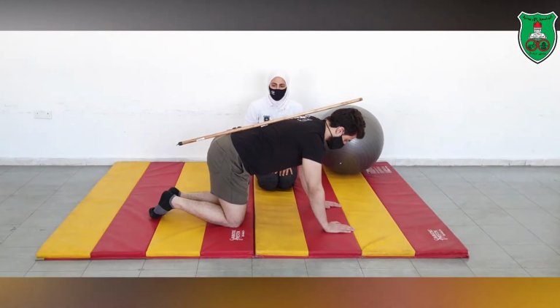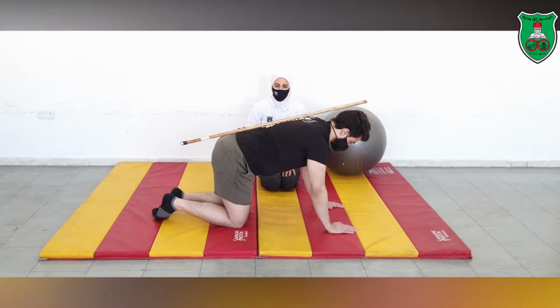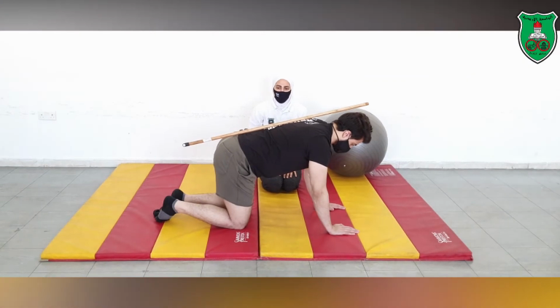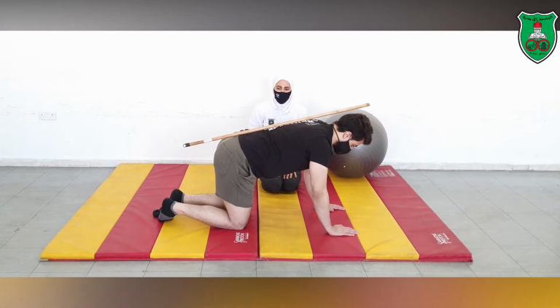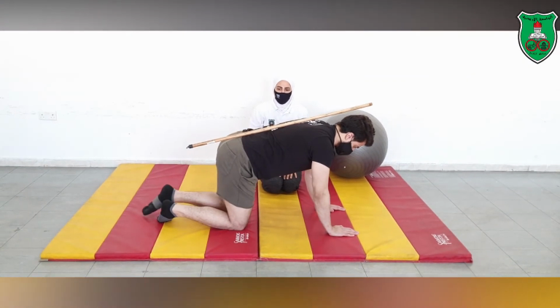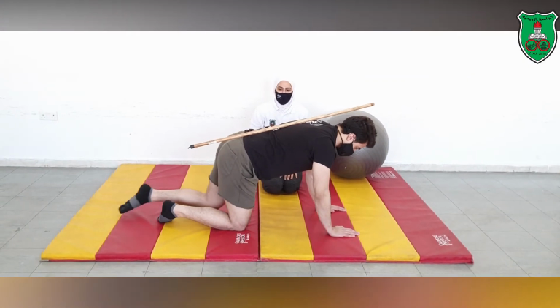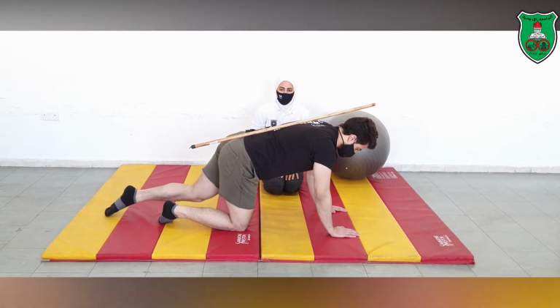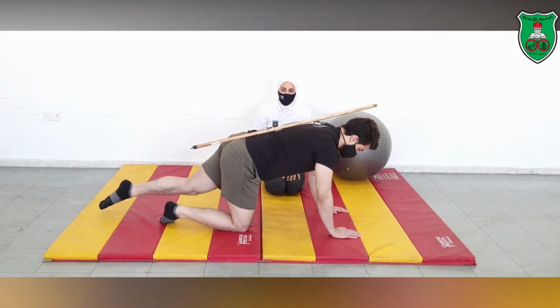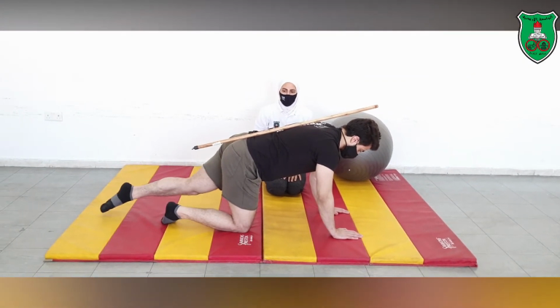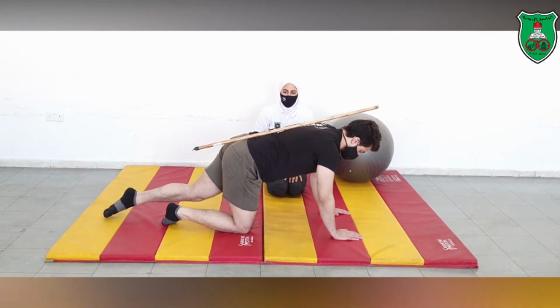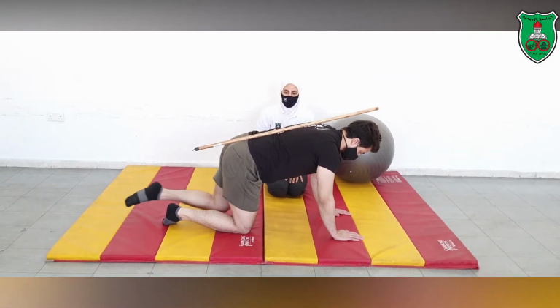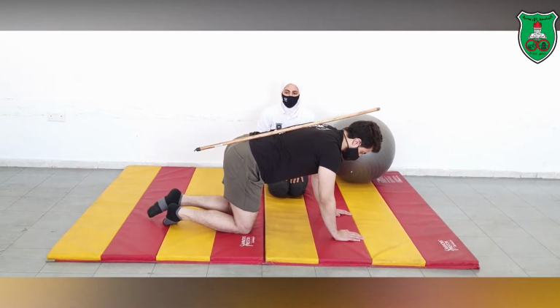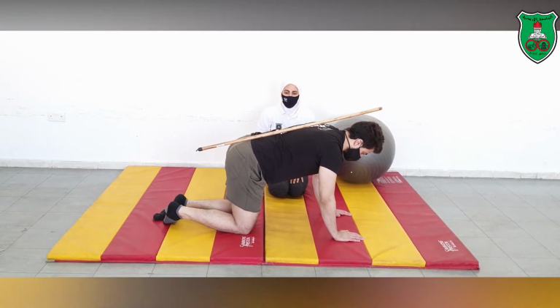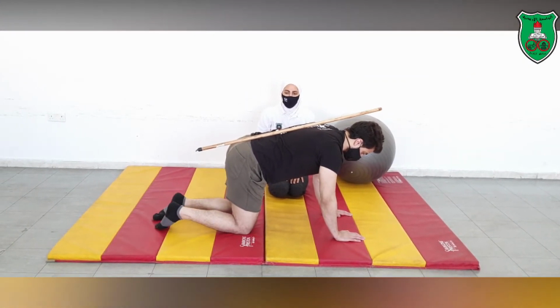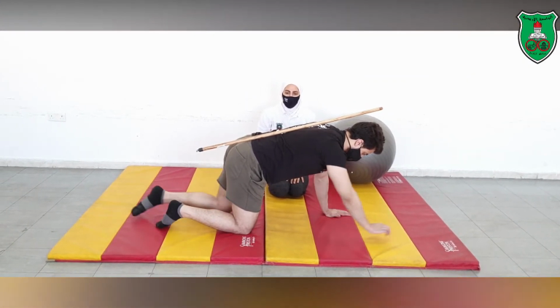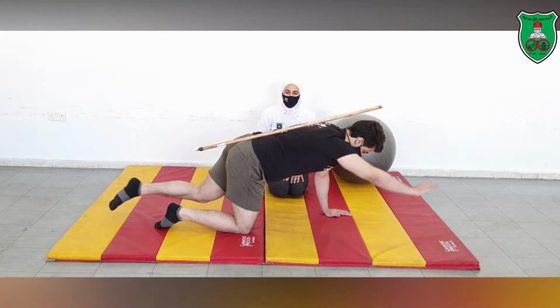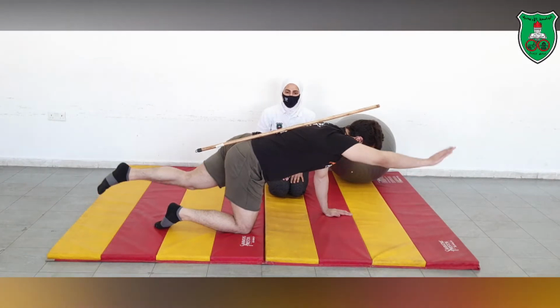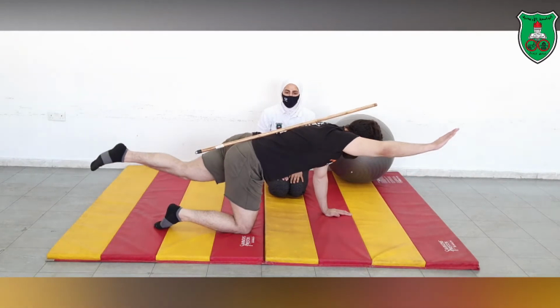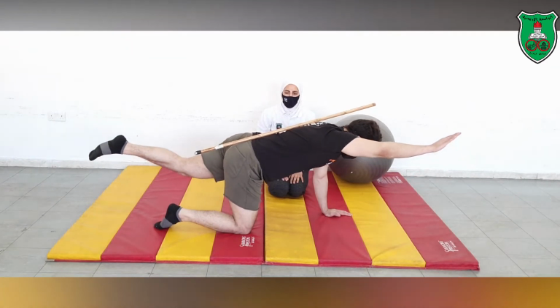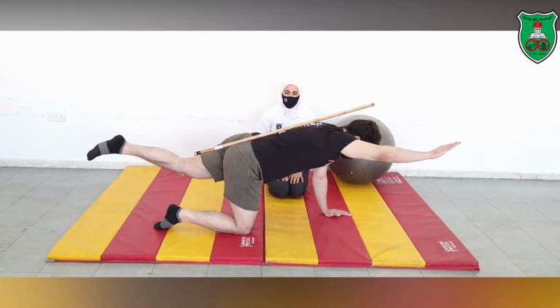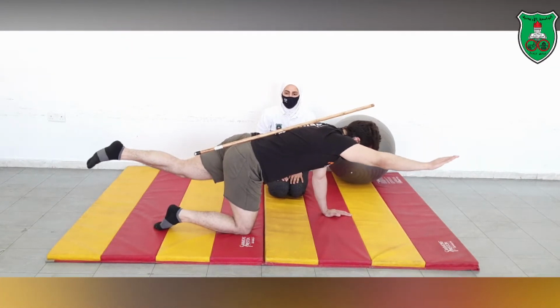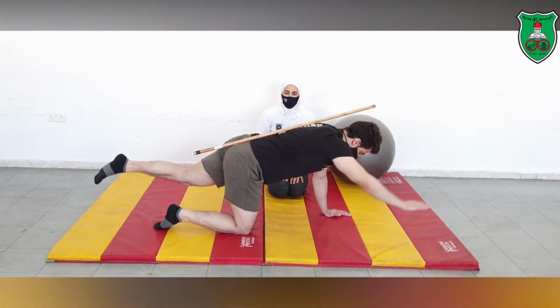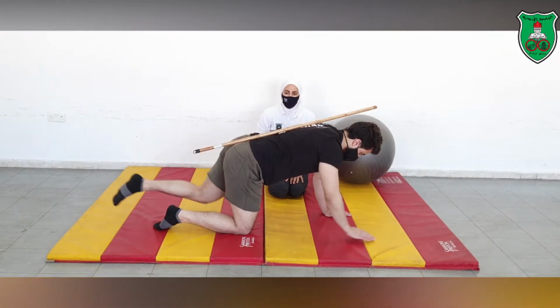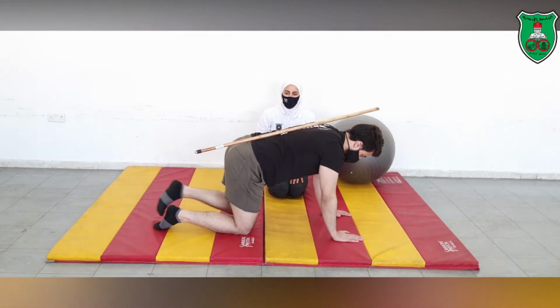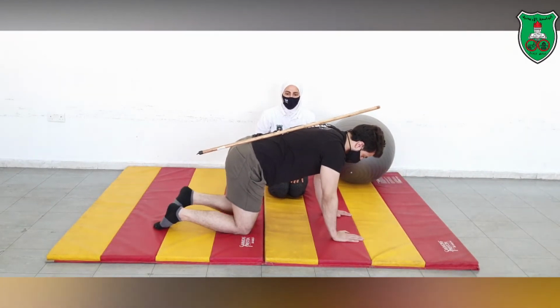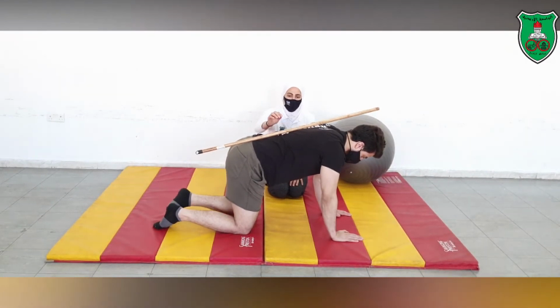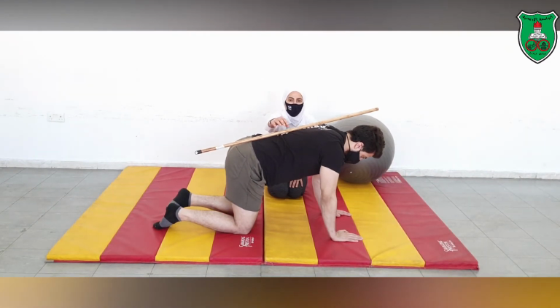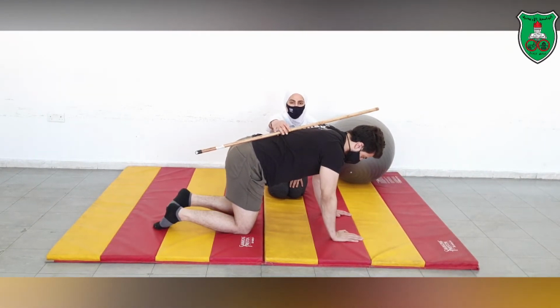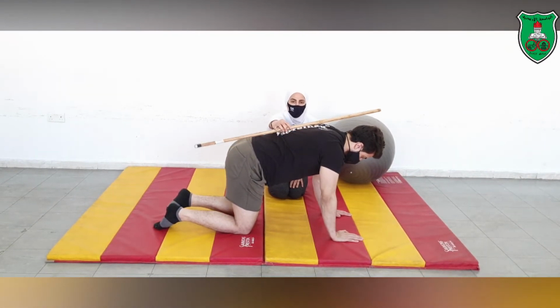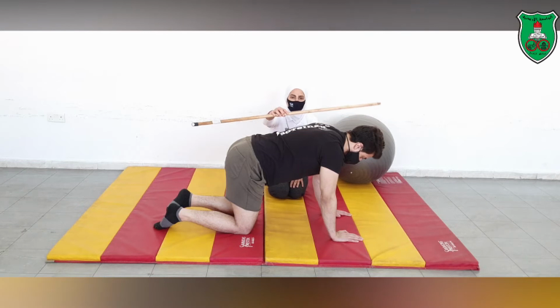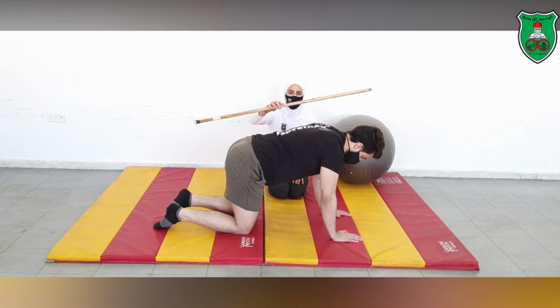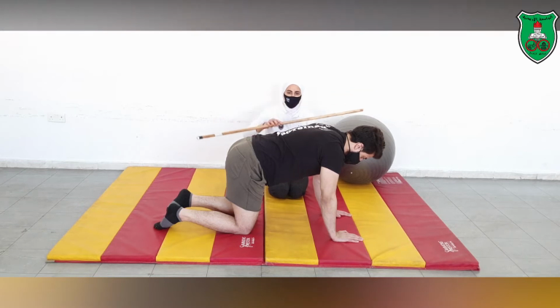Raising the arm, sliding the leg, both arms and leg — applying all of these while holding the draw-in maneuver.